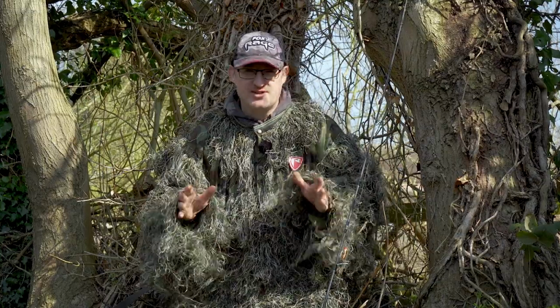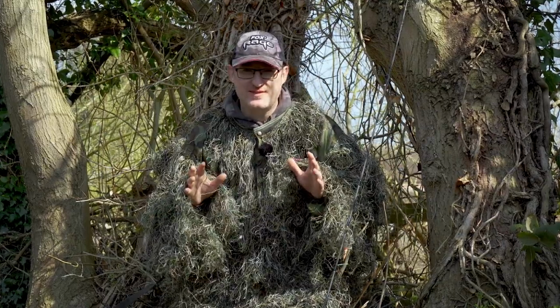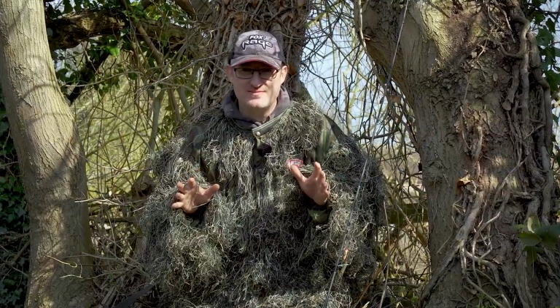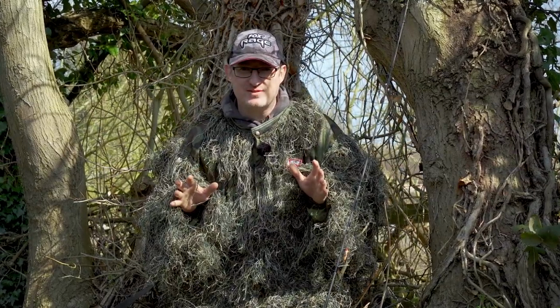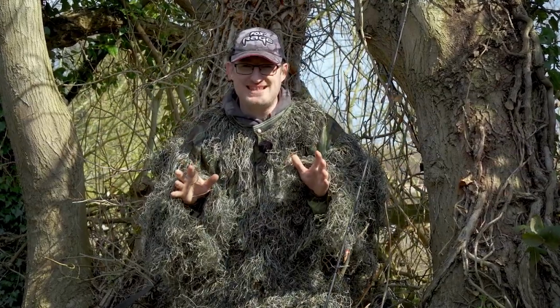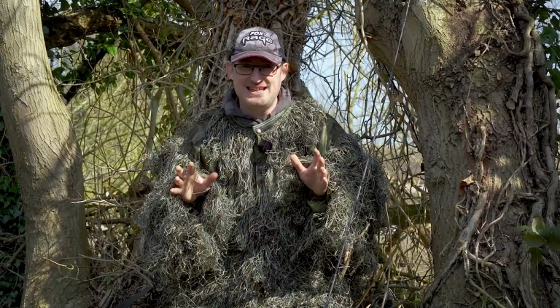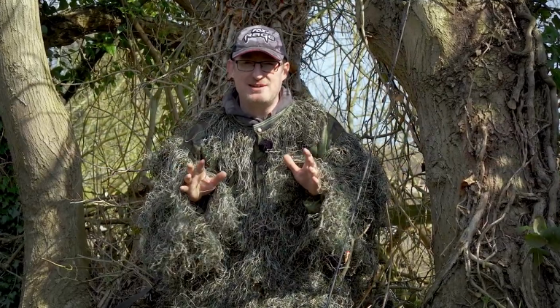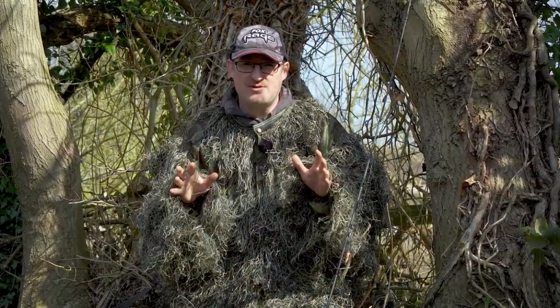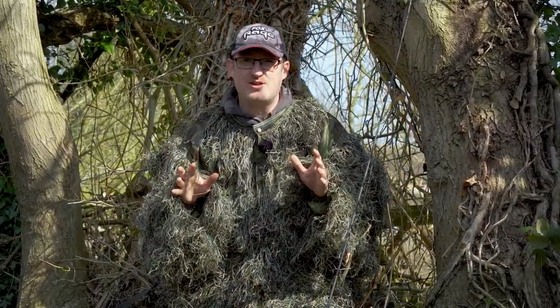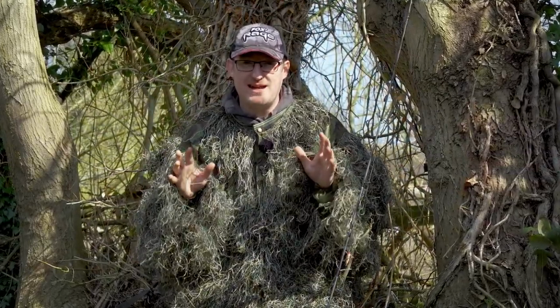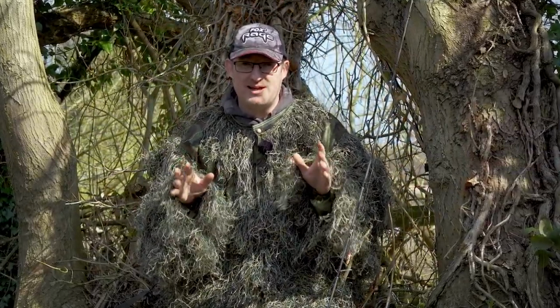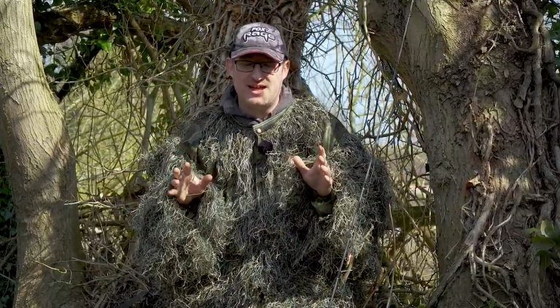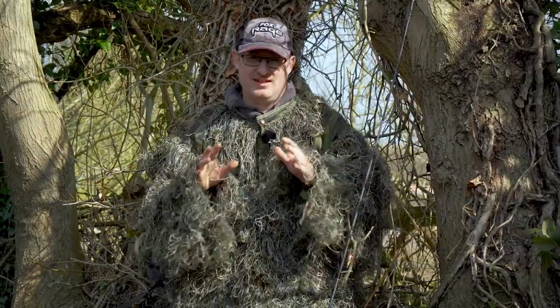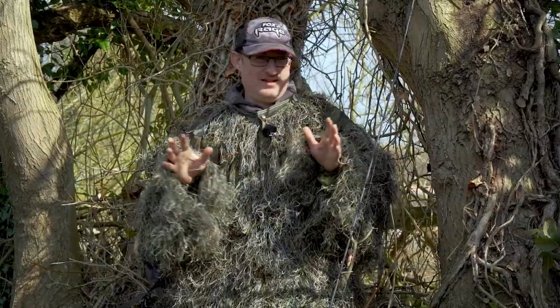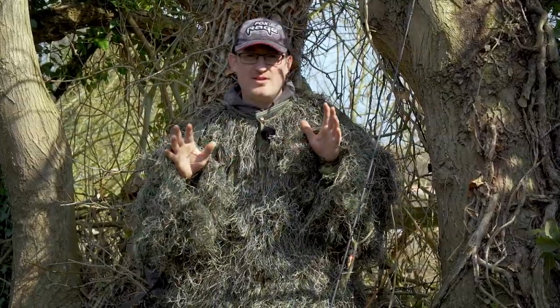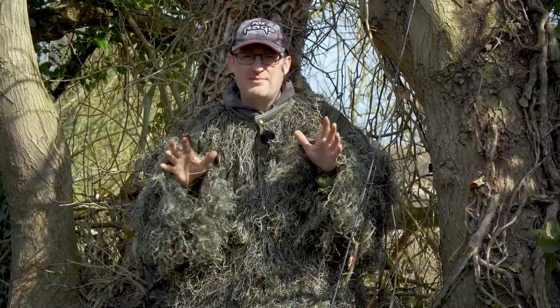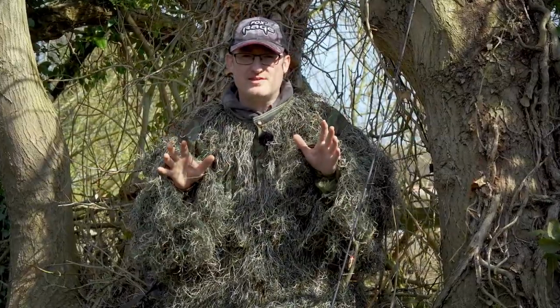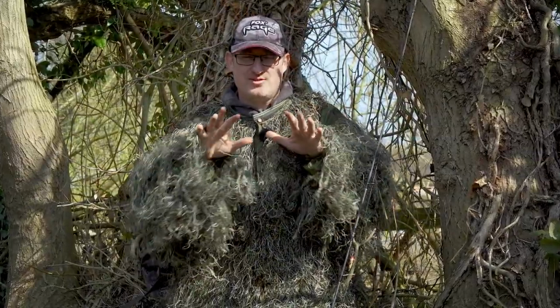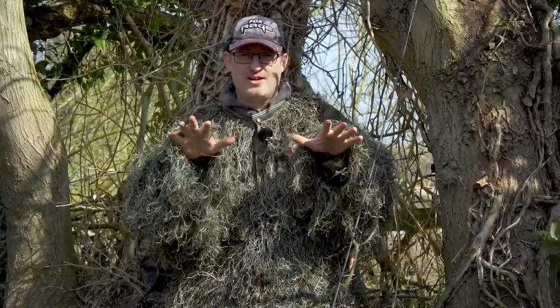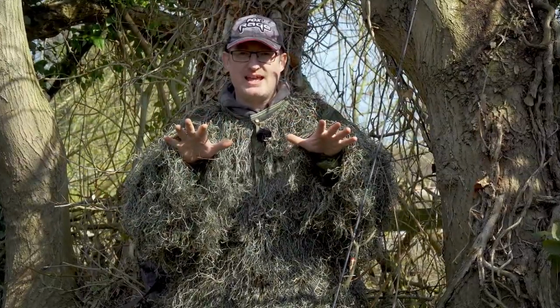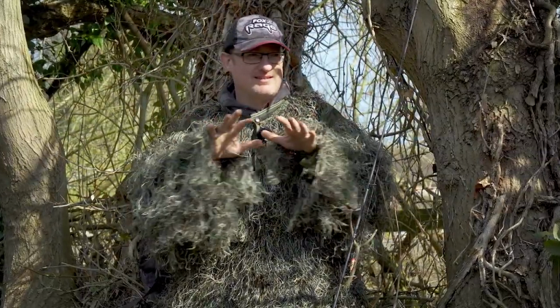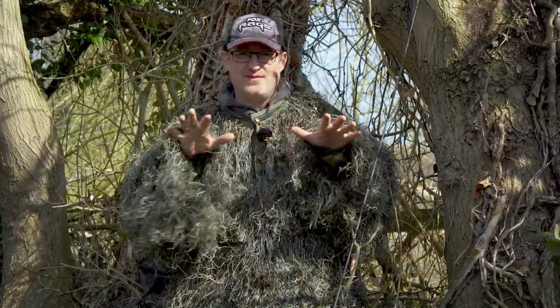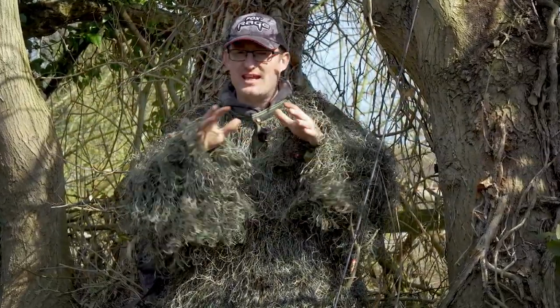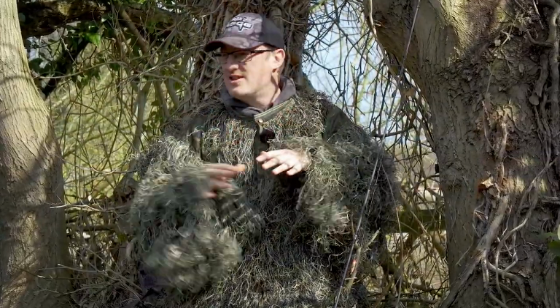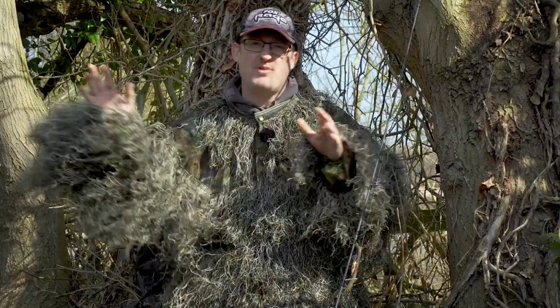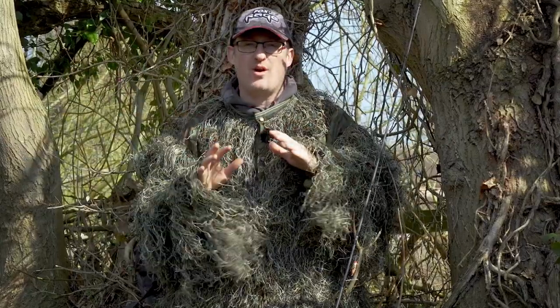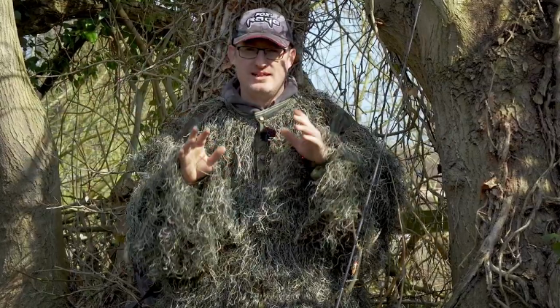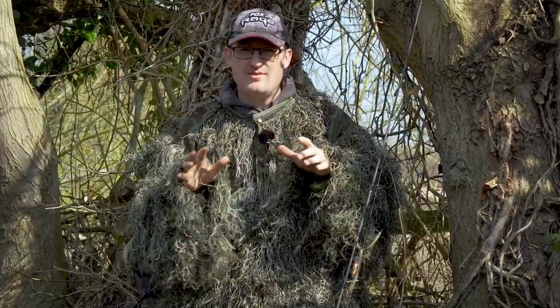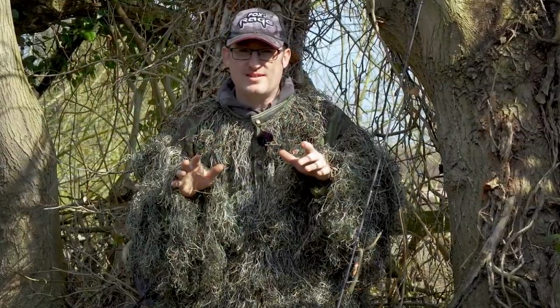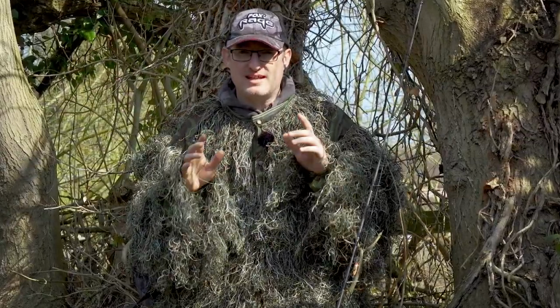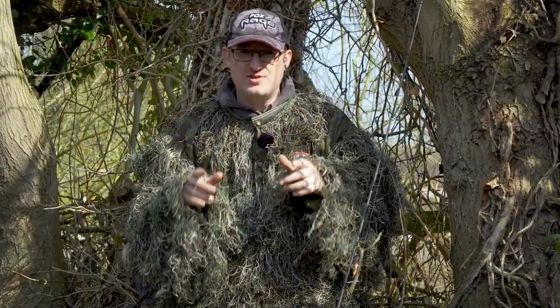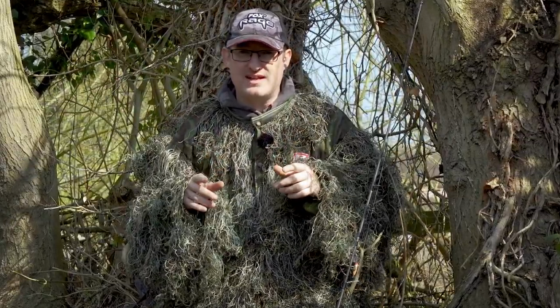When it comes to your fishing, being sneaky and being stealthy can often make or break your day. How many times have you snuck up on a lake, seen the fish, they see you and they bolt and they're off? If they don't see you, that gives you the advantage.